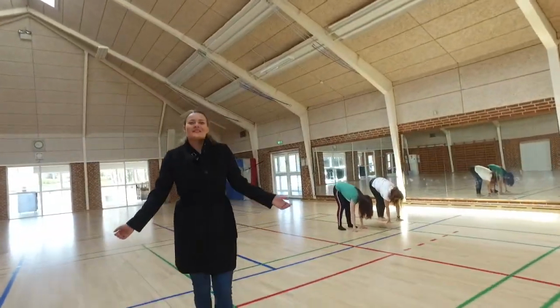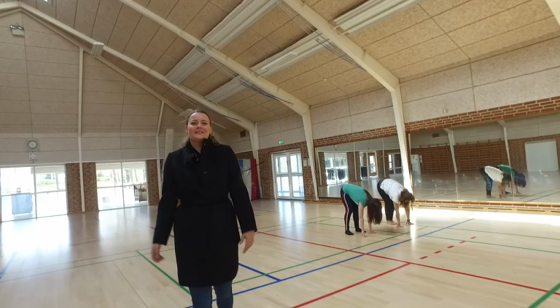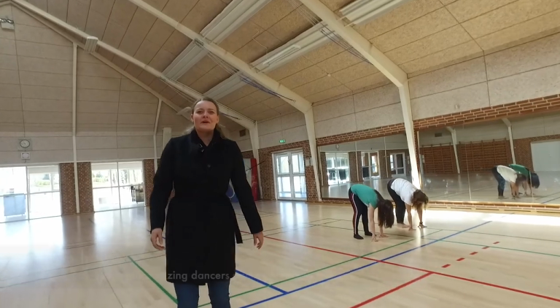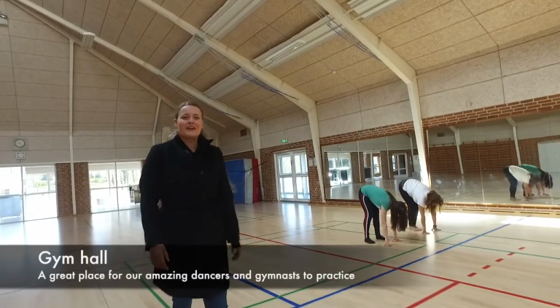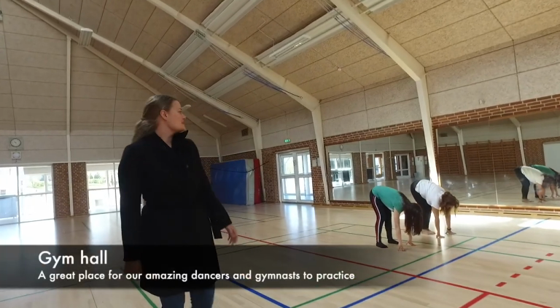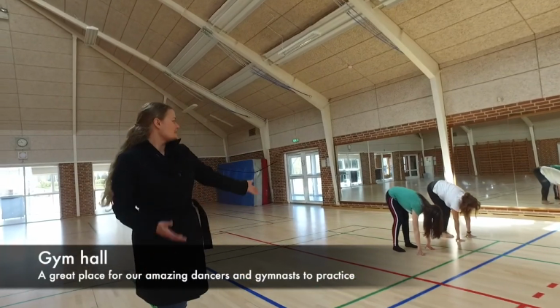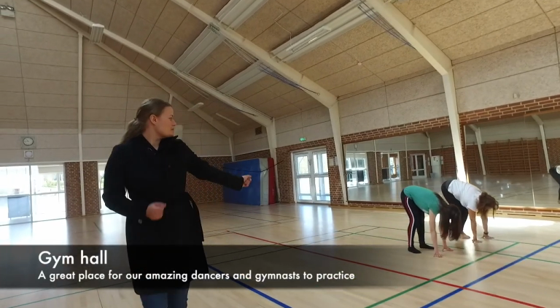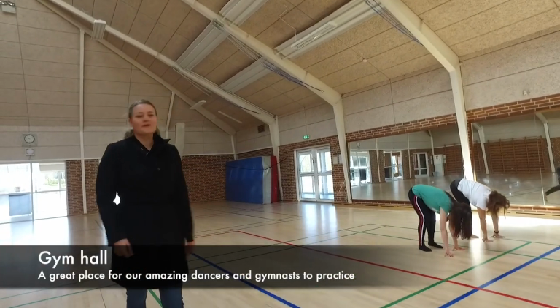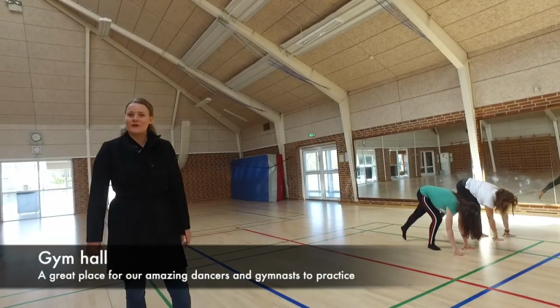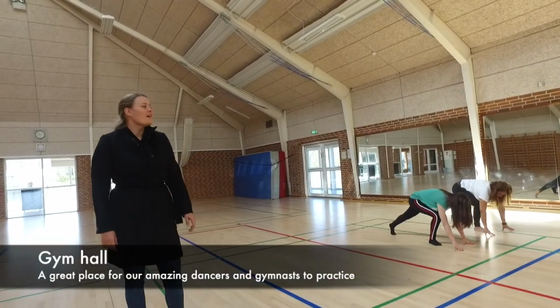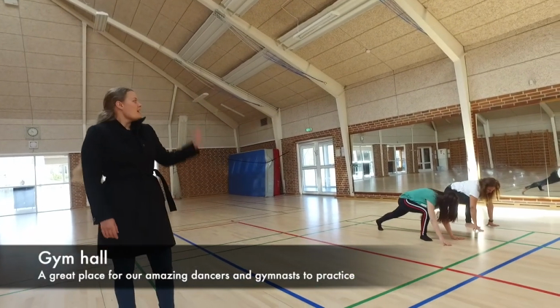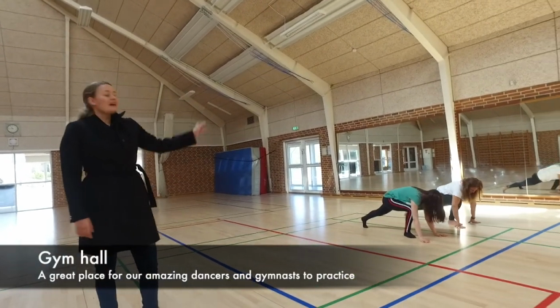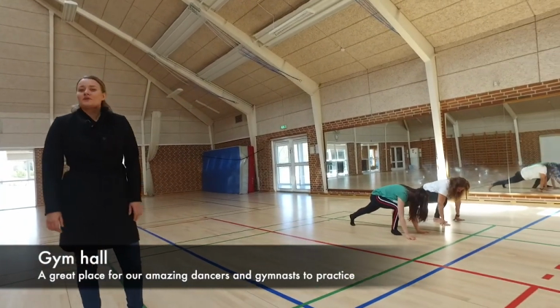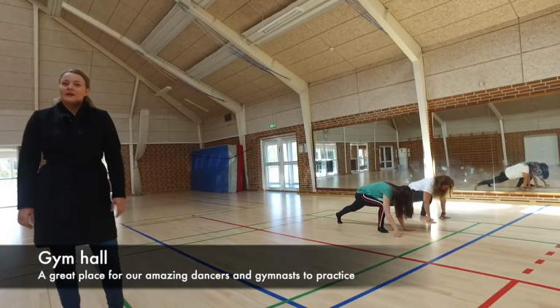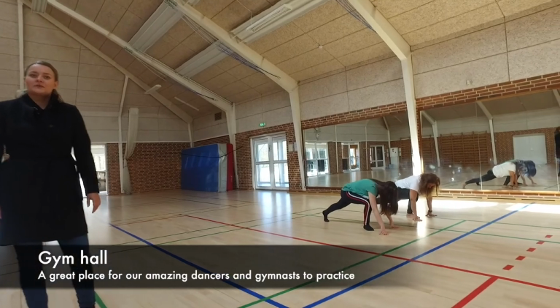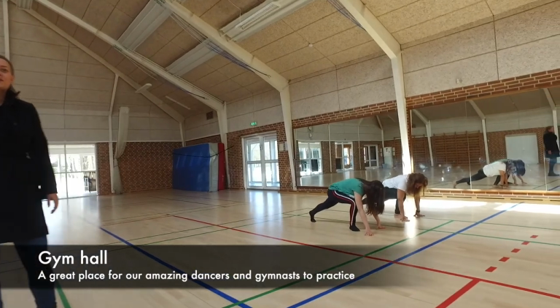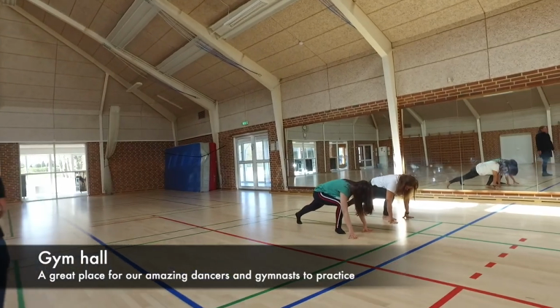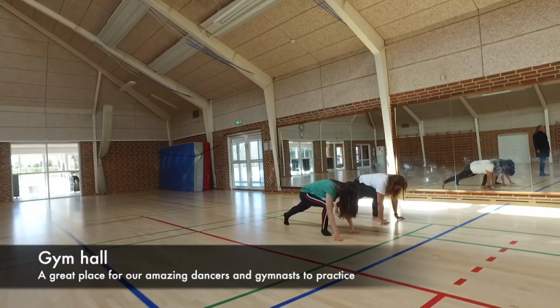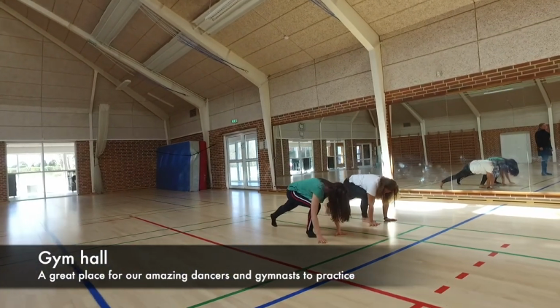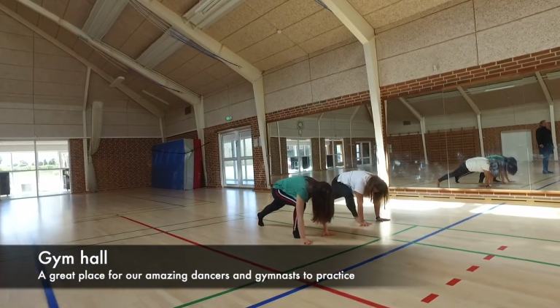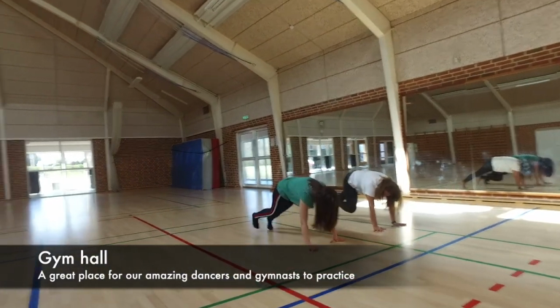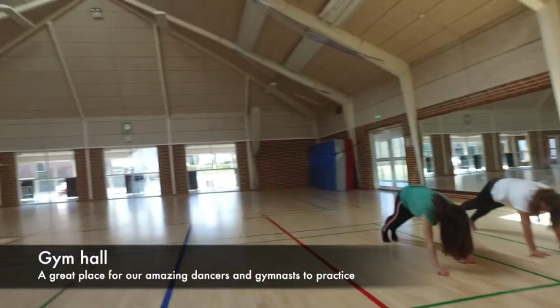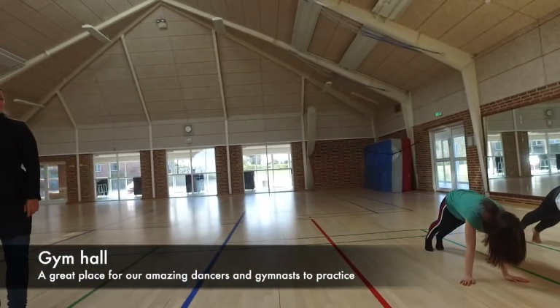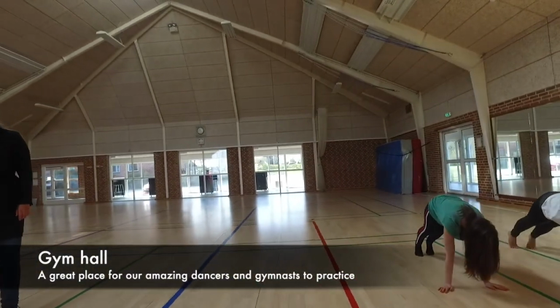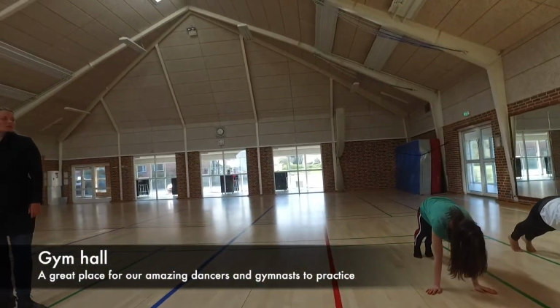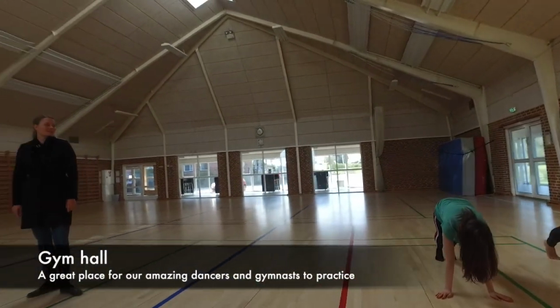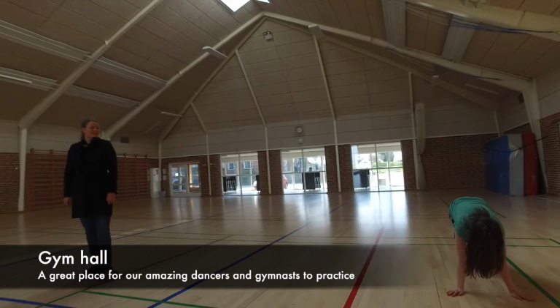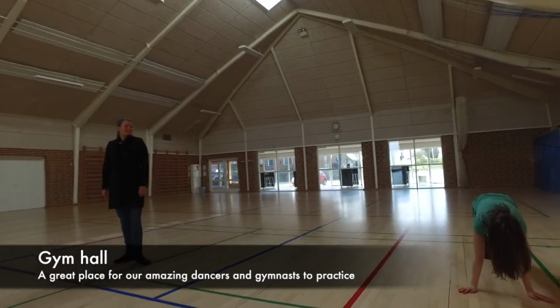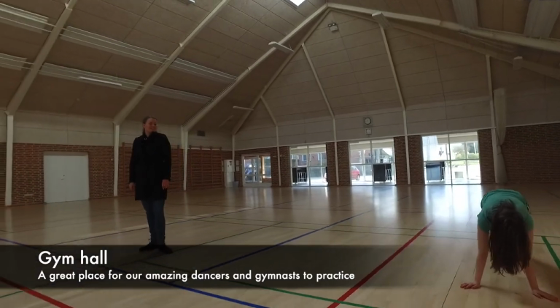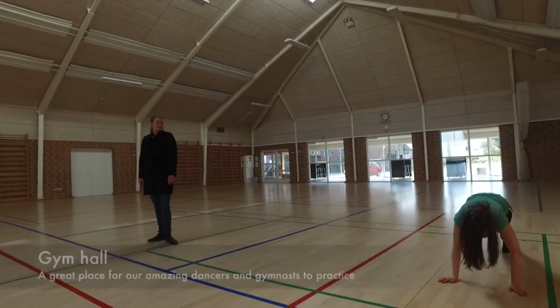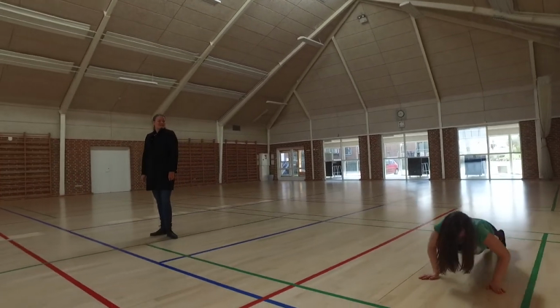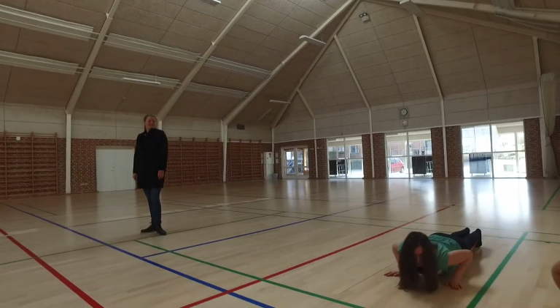This is our little gym hall. As you can see, it's sometimes used for yoga. We have mirrors as well because we use it a lot for dance. We have some amazing dance teachers at the school as well. Good job, guys — looking great.